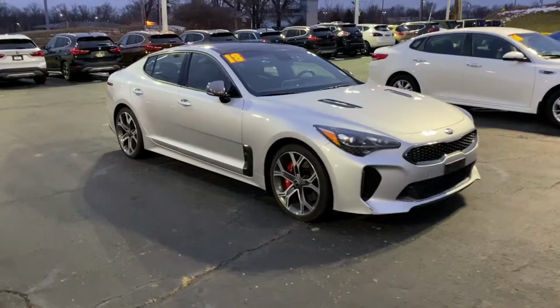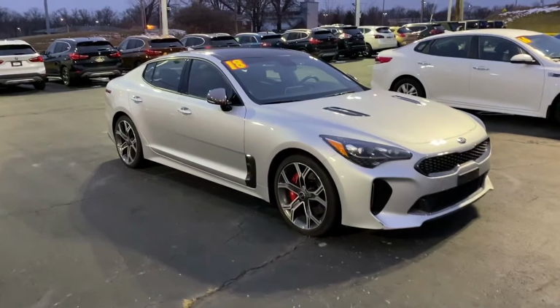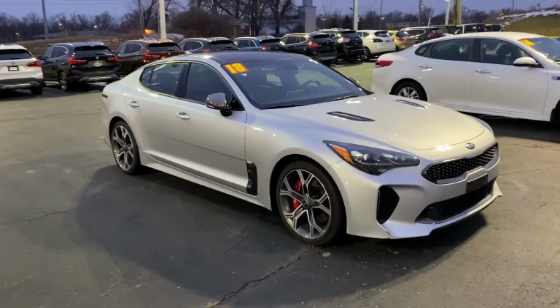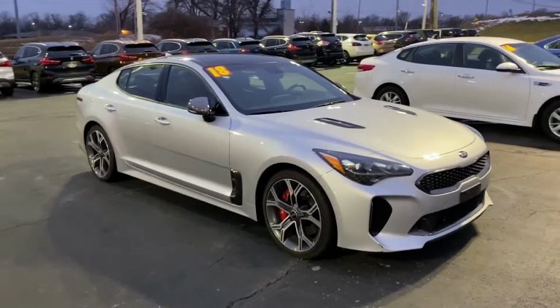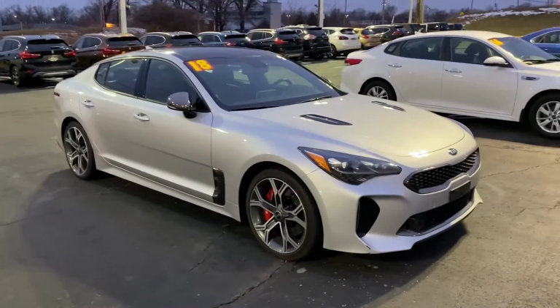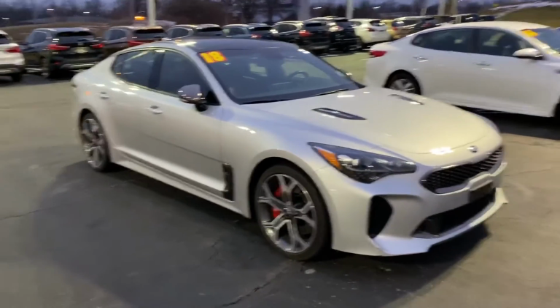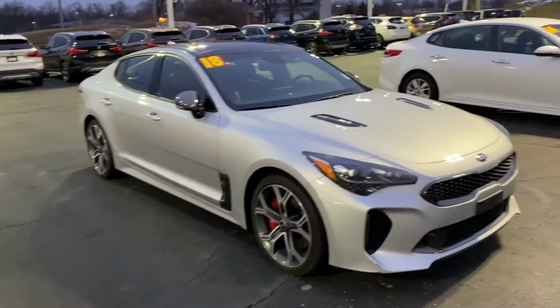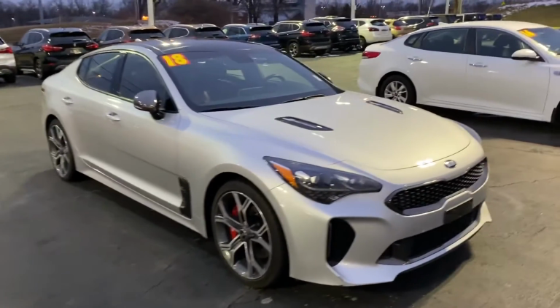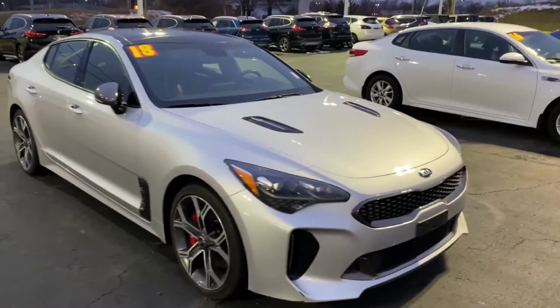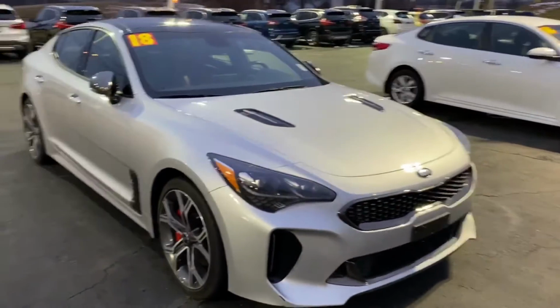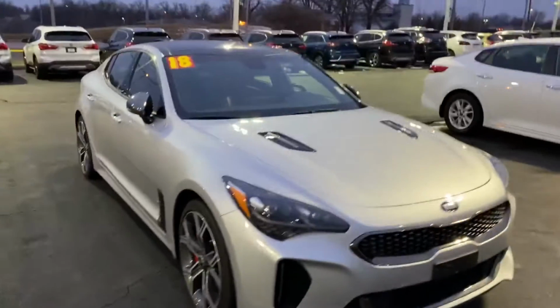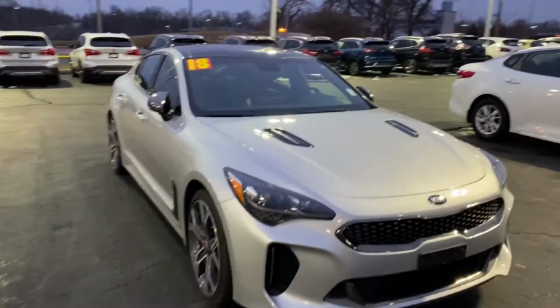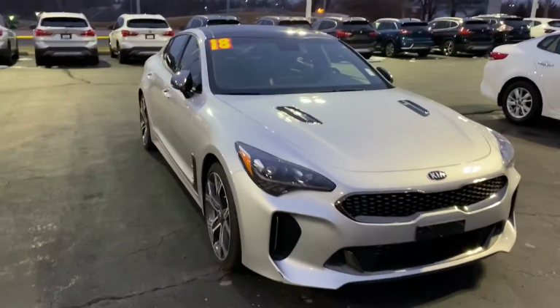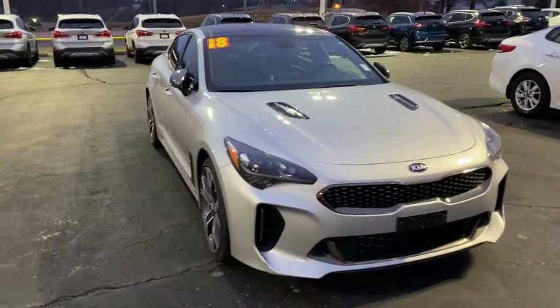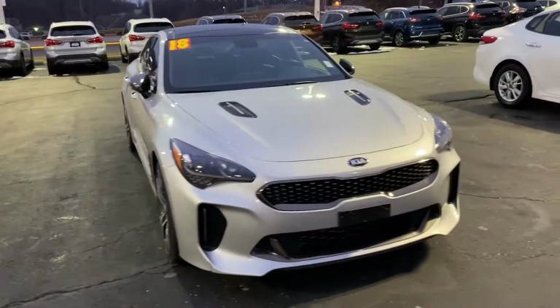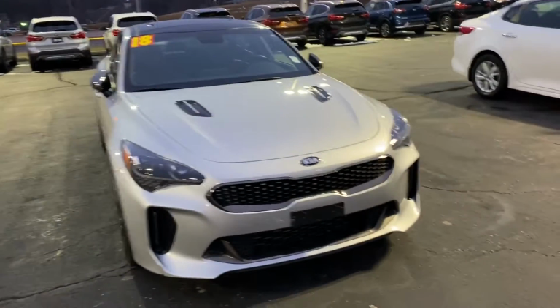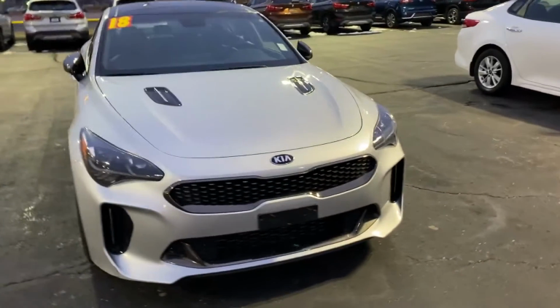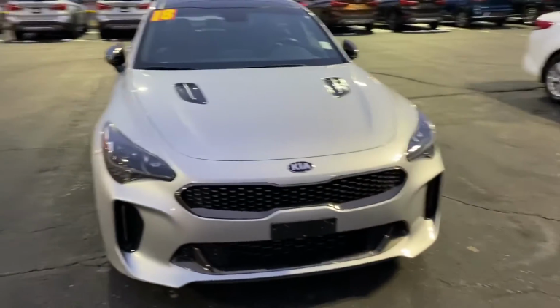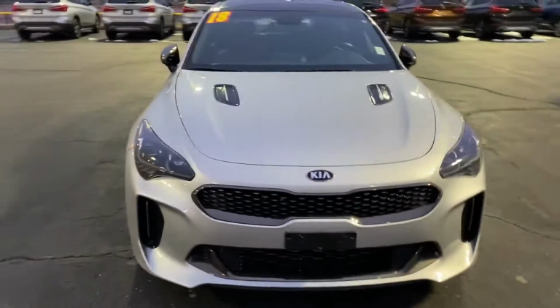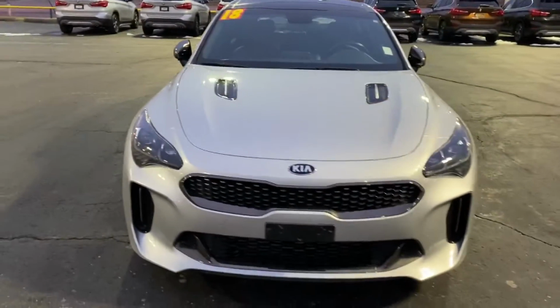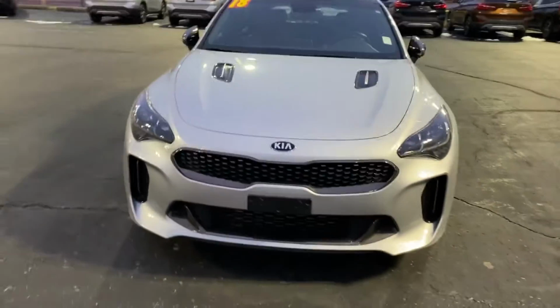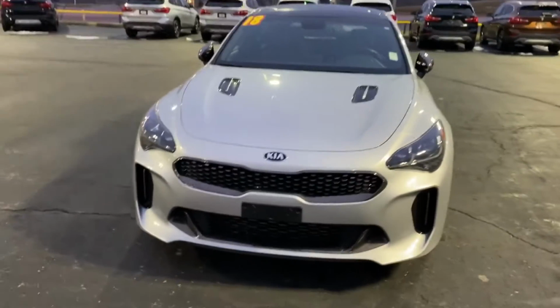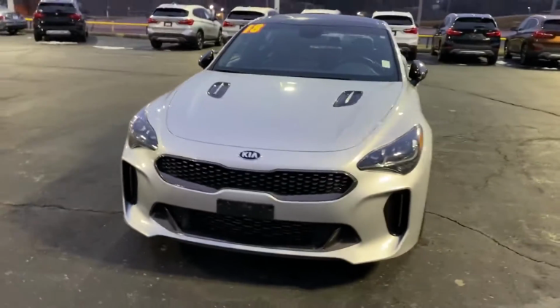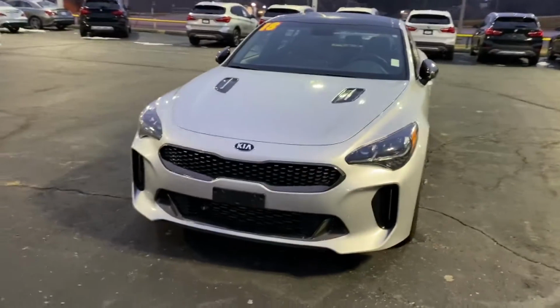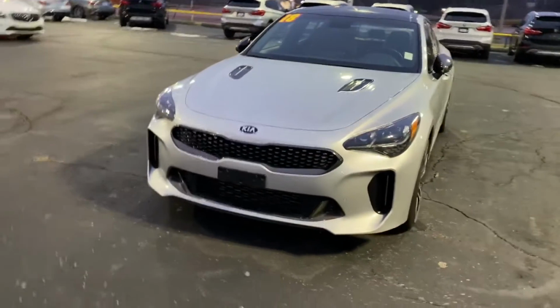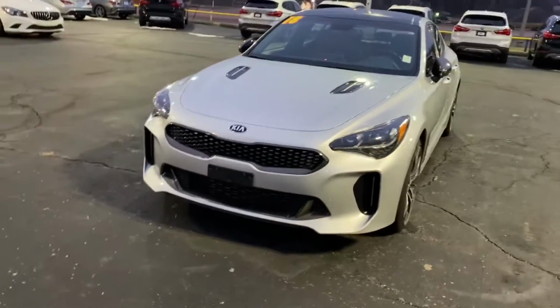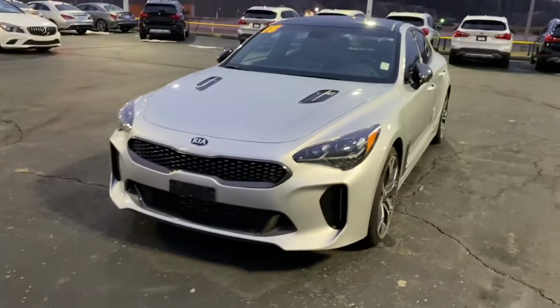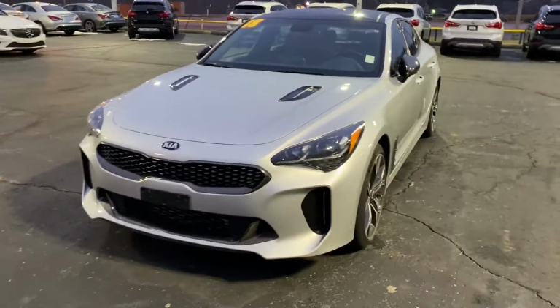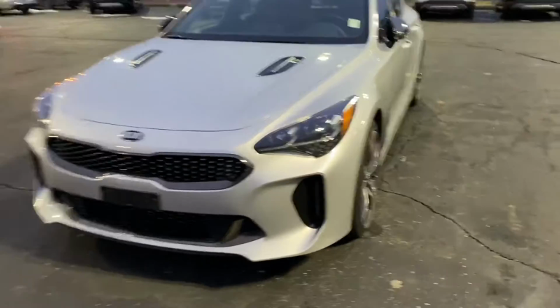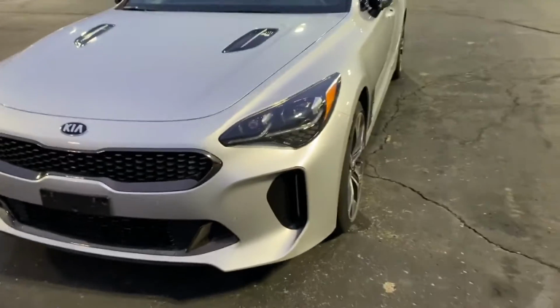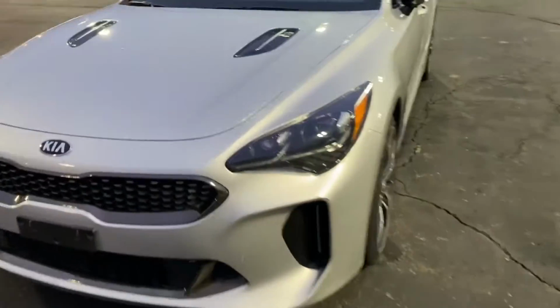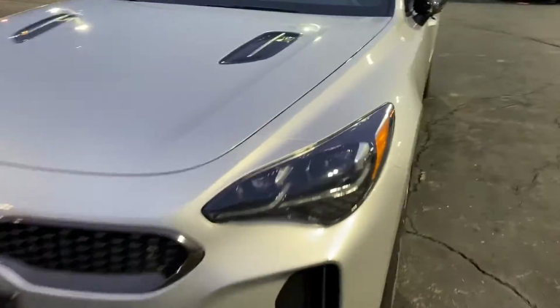Hey Mr. Johnson, this is Jacob here at Premier Pre-Owned showing you our beautiful 2018 Kia Stinger. Showing you a quick walk around video of it. Super sharp car, nice honeycomb headlights.